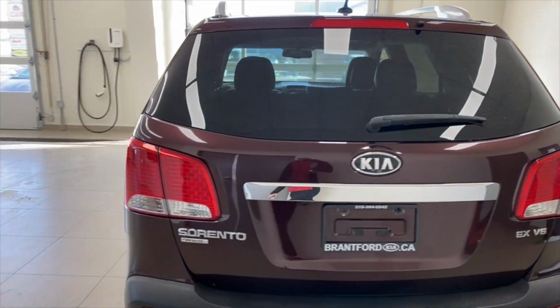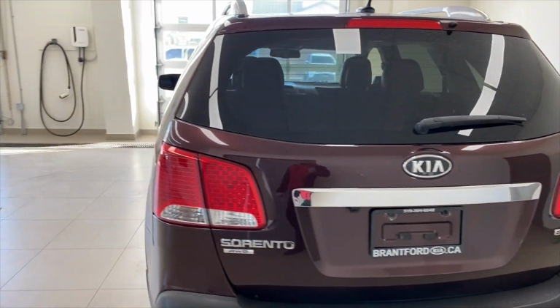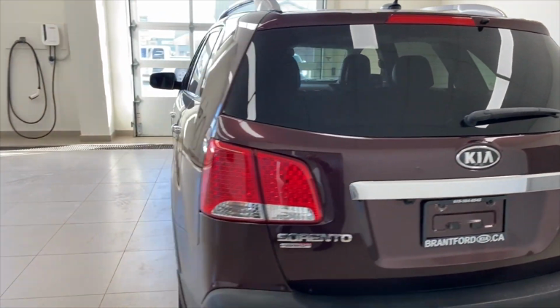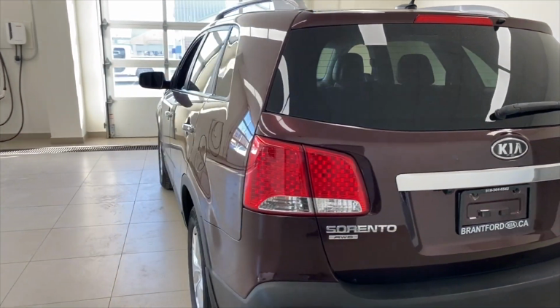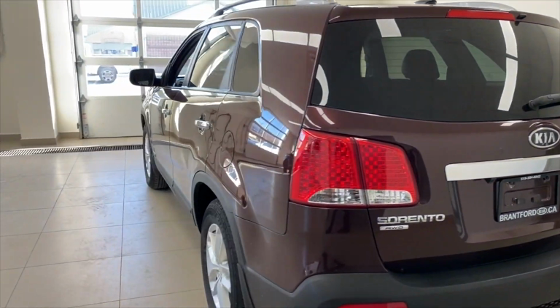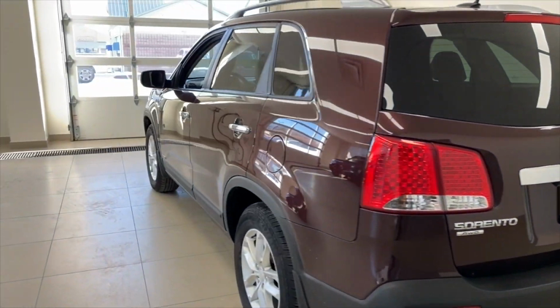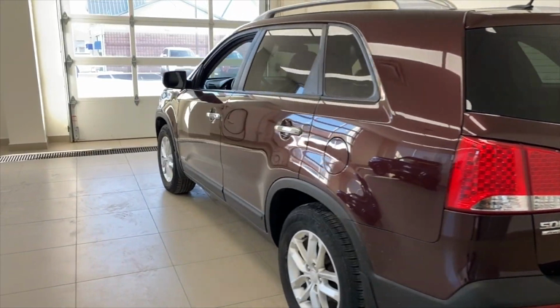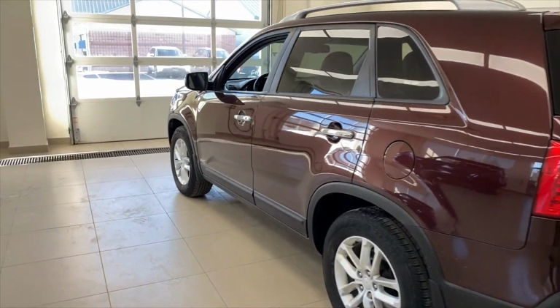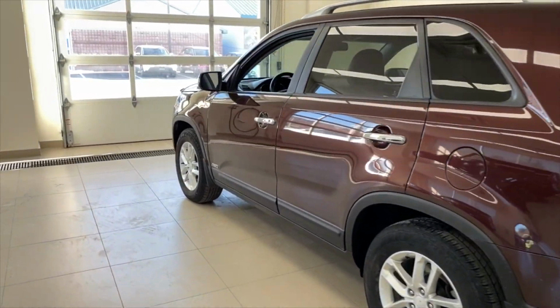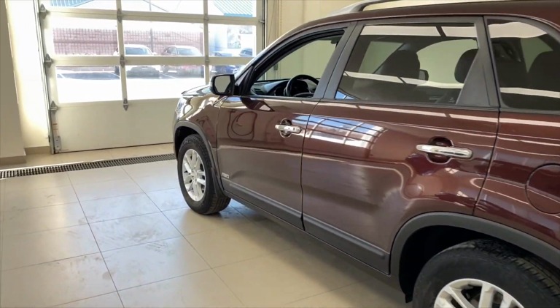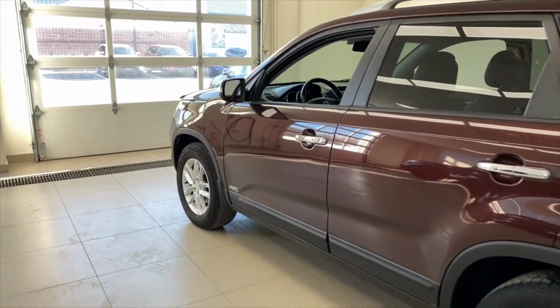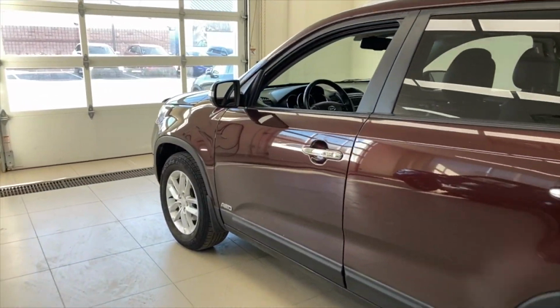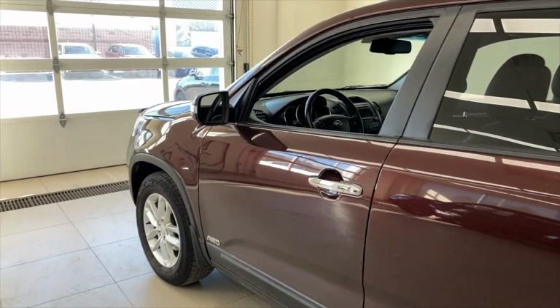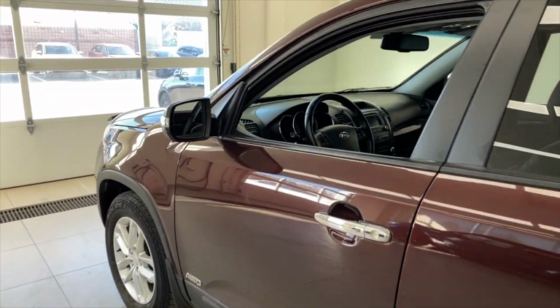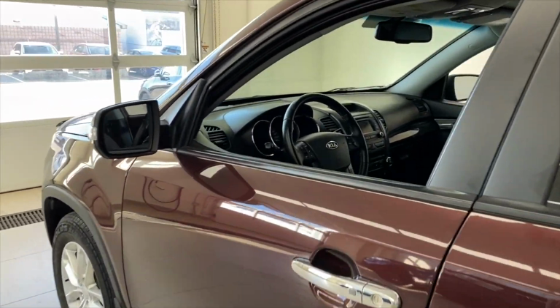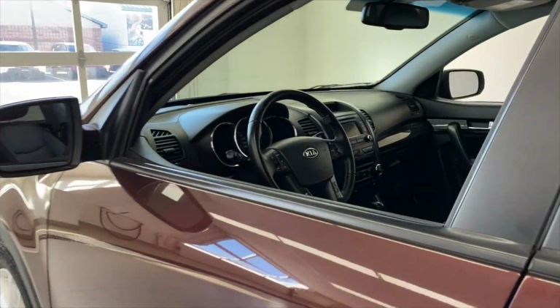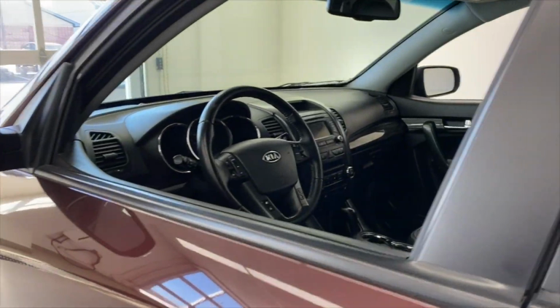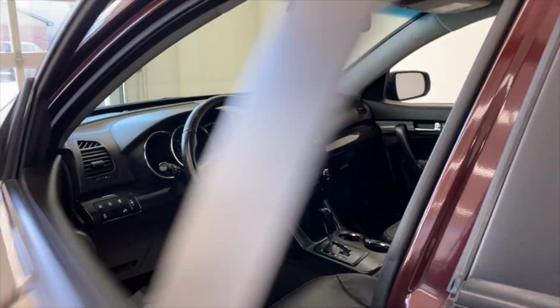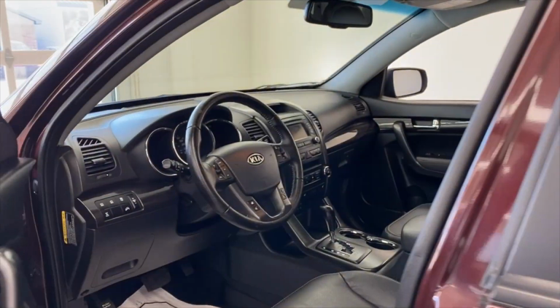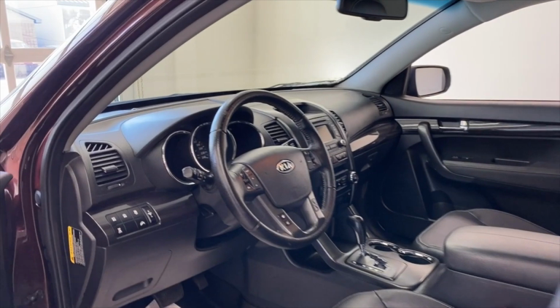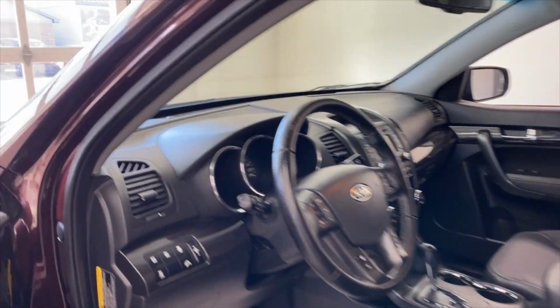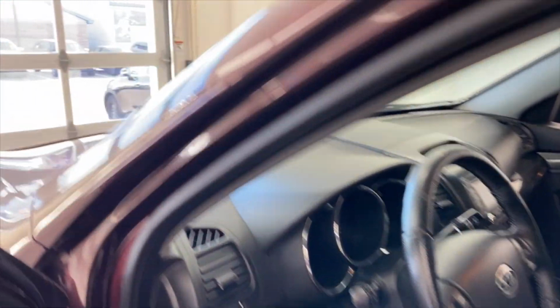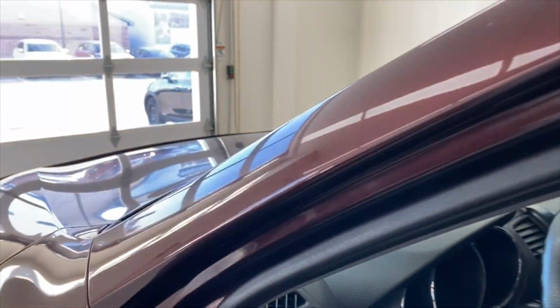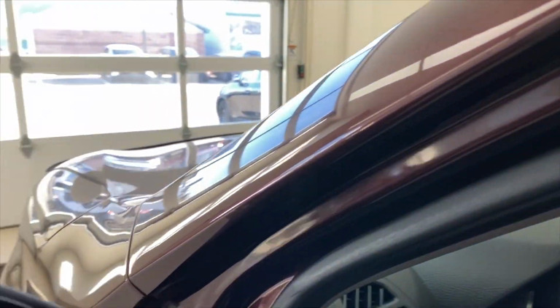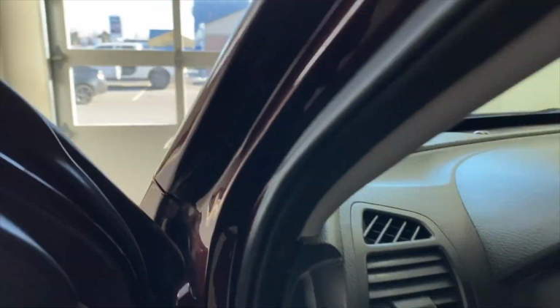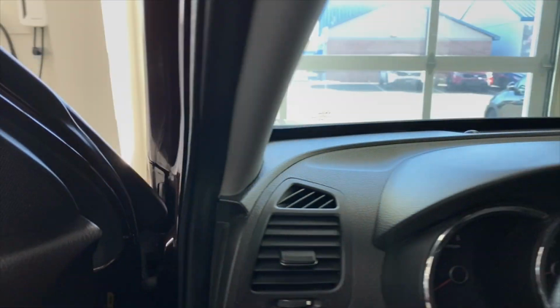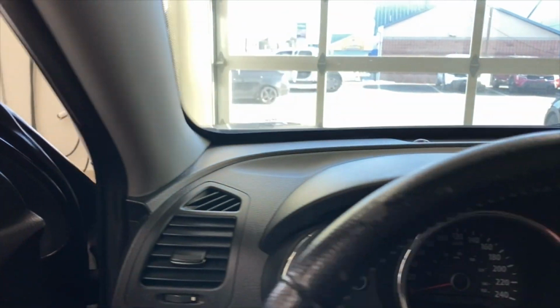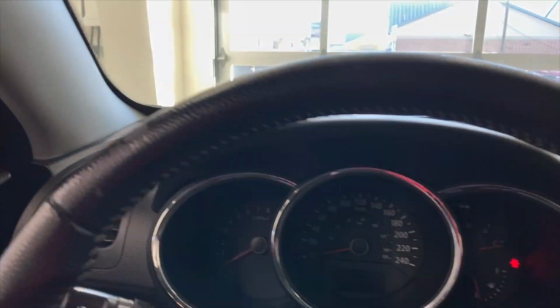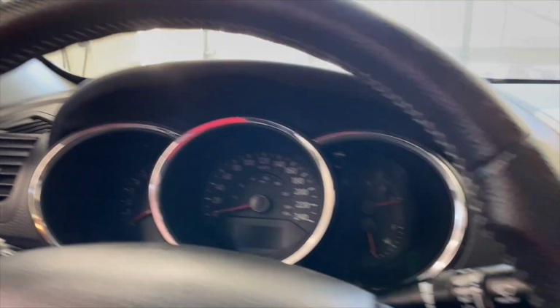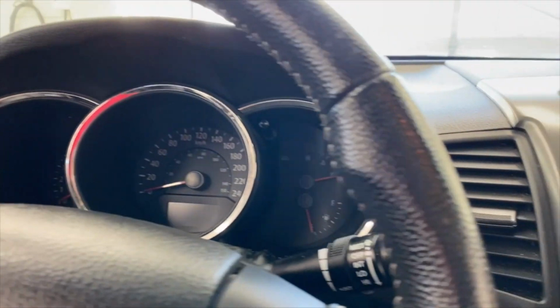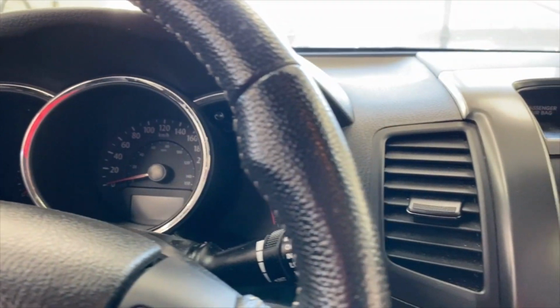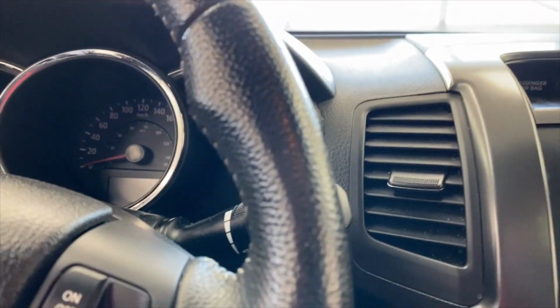We're going to hop inside the vehicle right now. One thing I like: you have keyless entry, which means you have push button start, which means you never have to take this key out of your pocket.